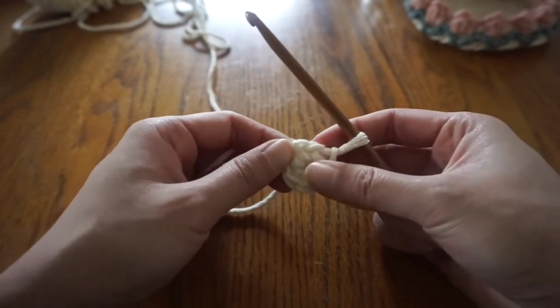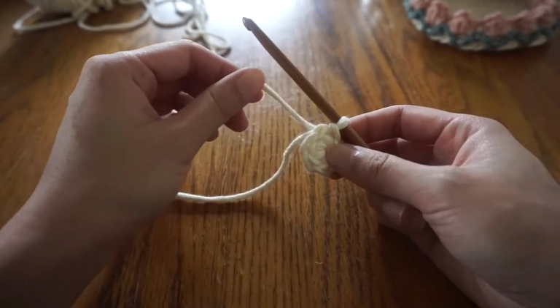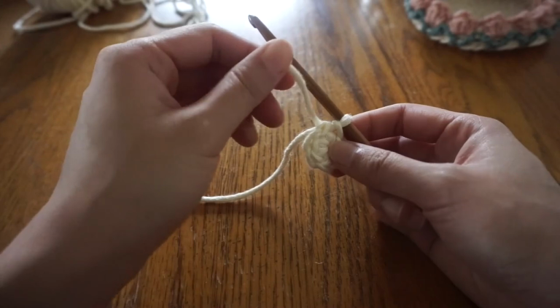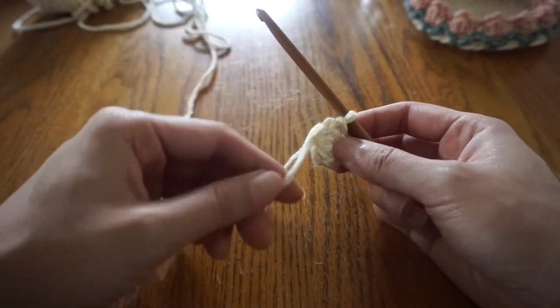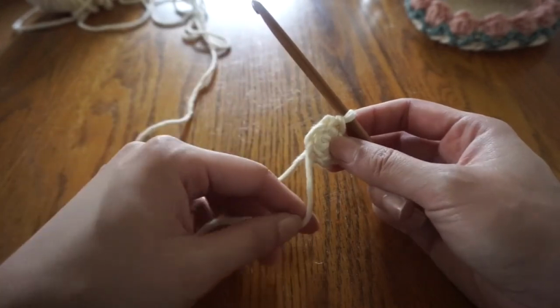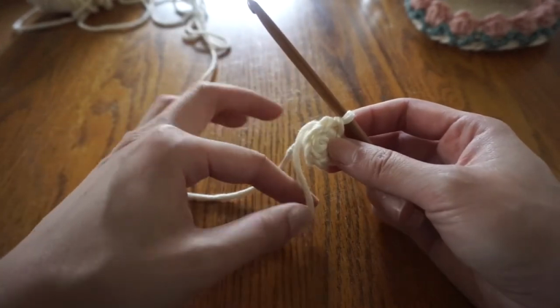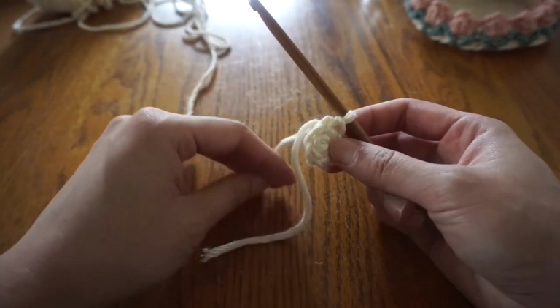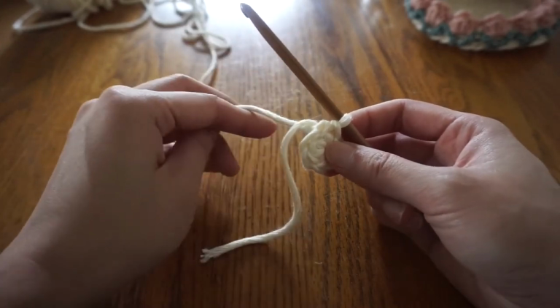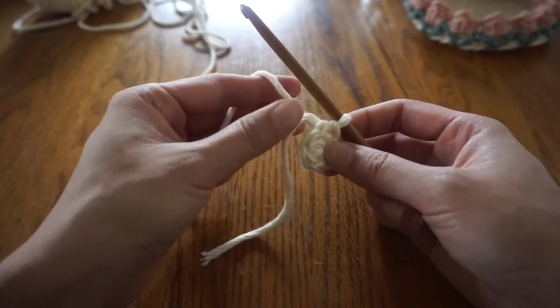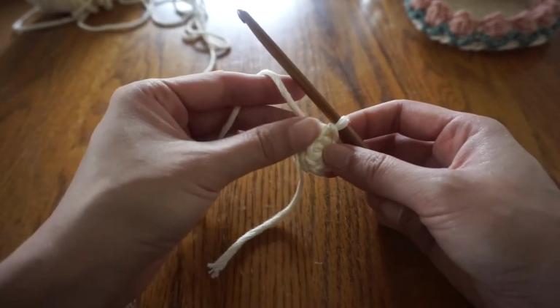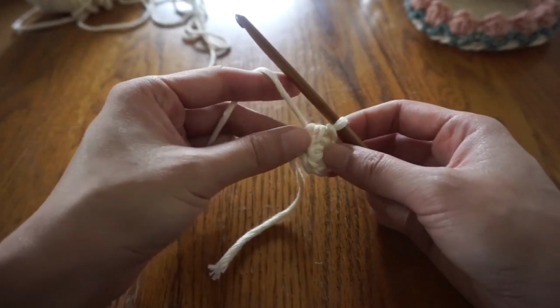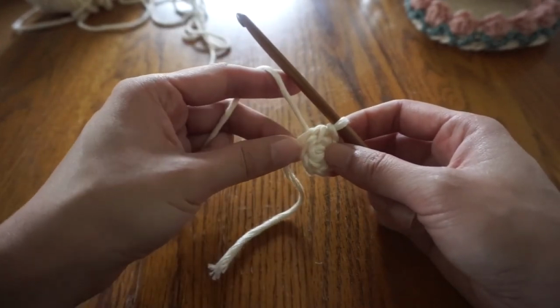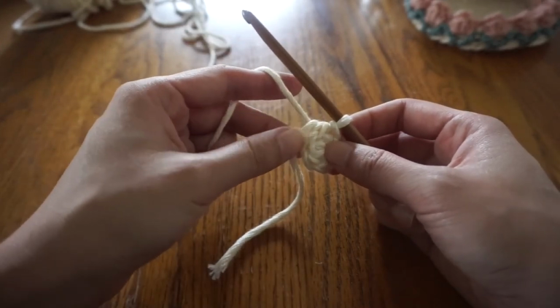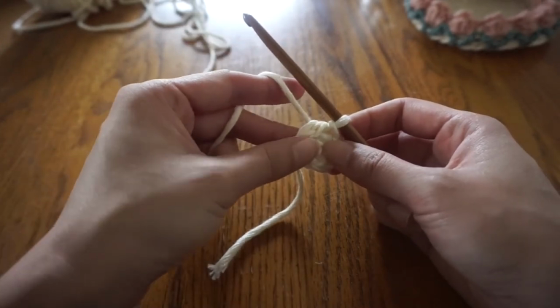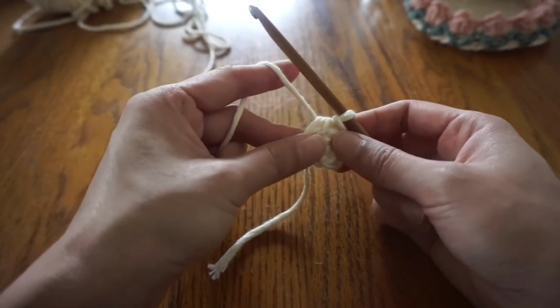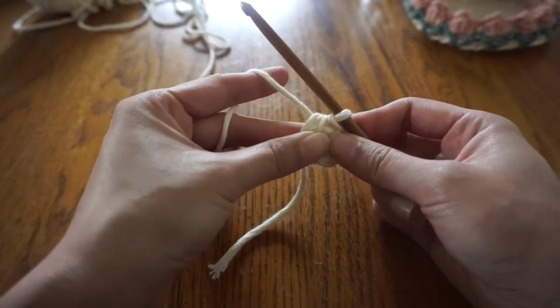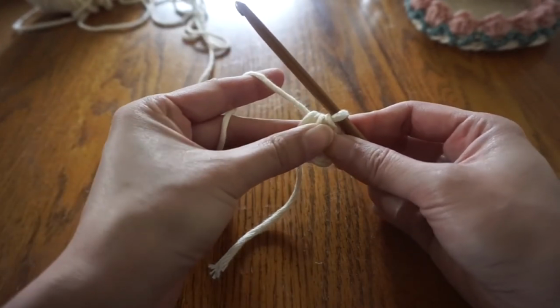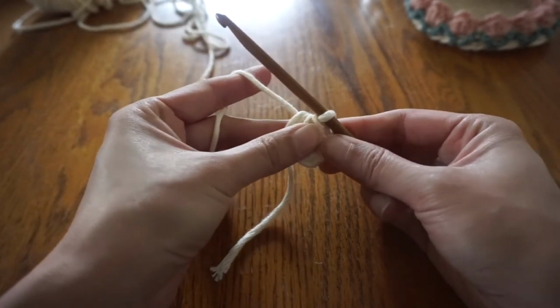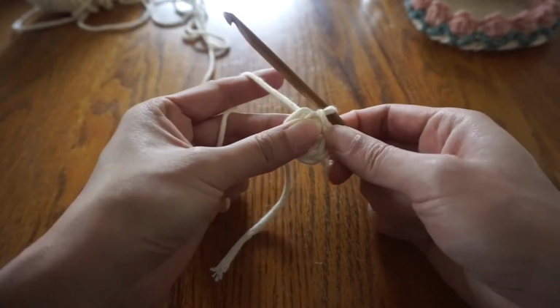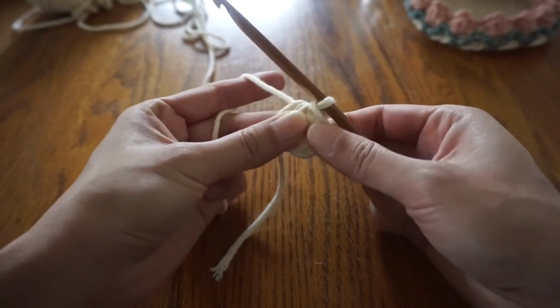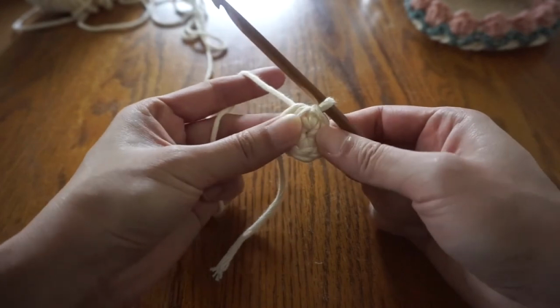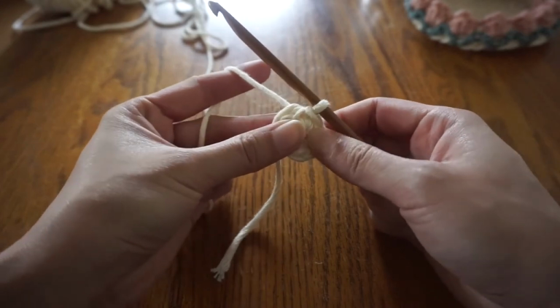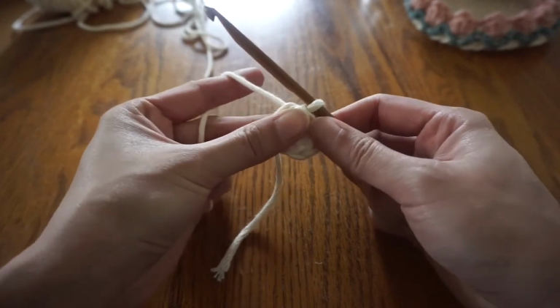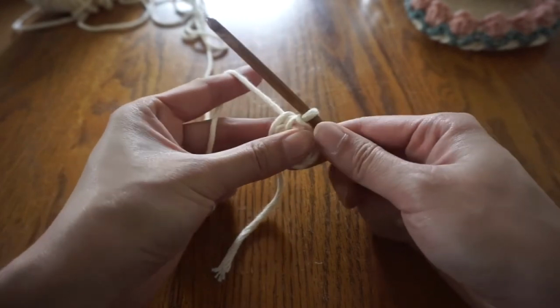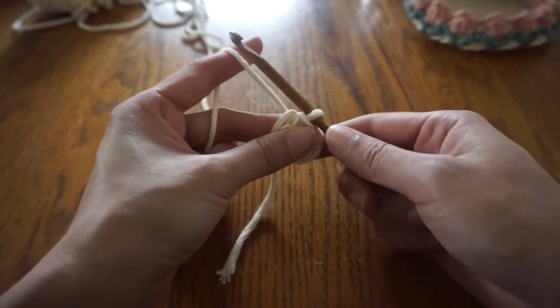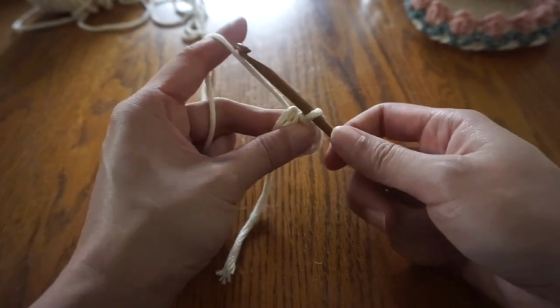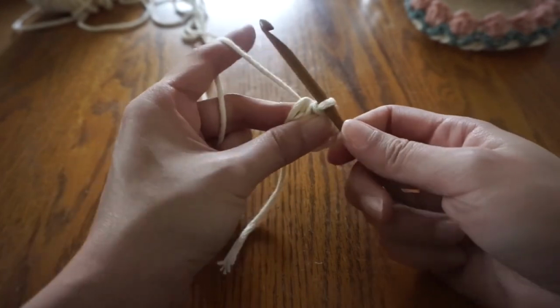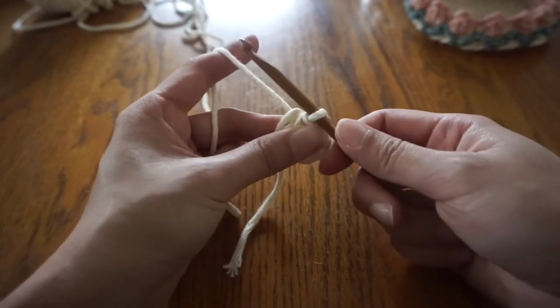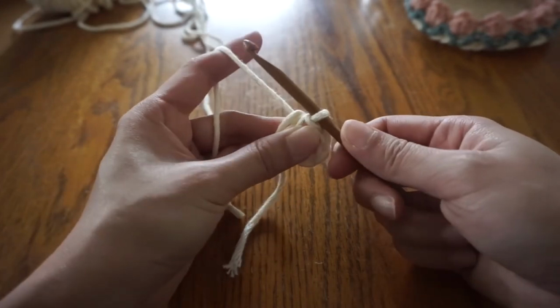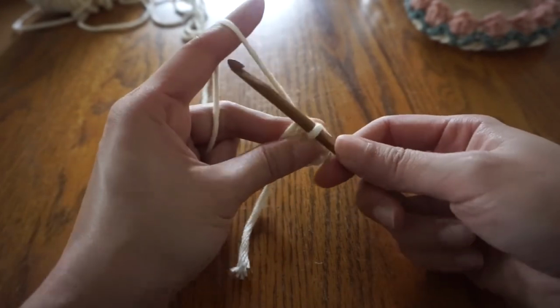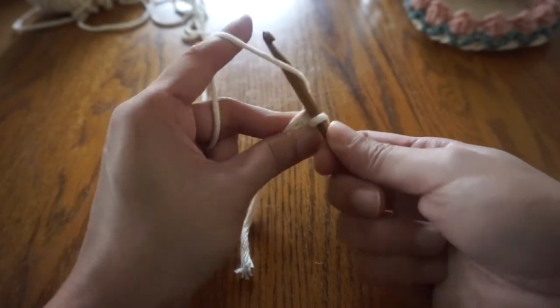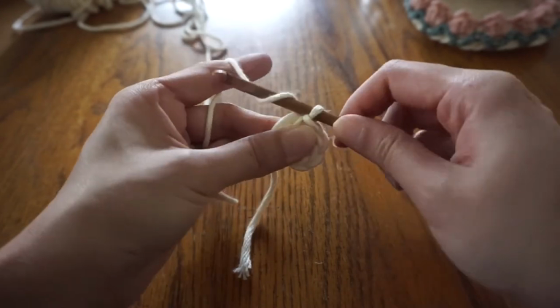For the first round, chain one, then make two single crochets in each stitch. You should have a total of 12 single crochets at the end of this round.